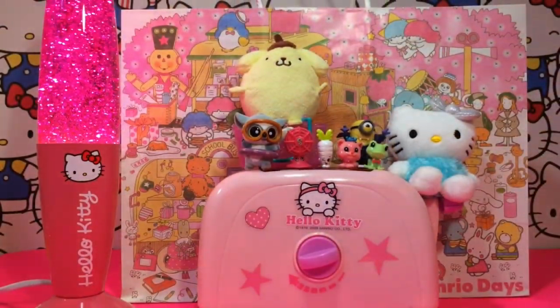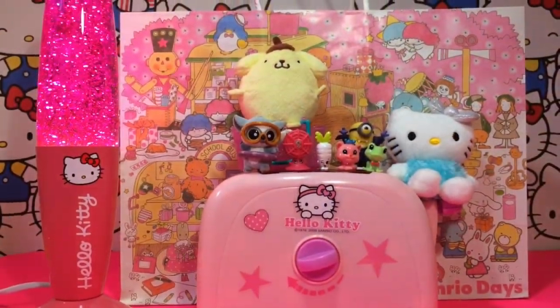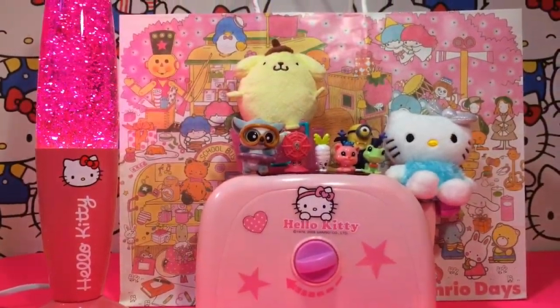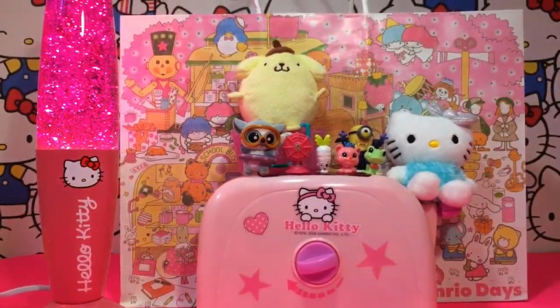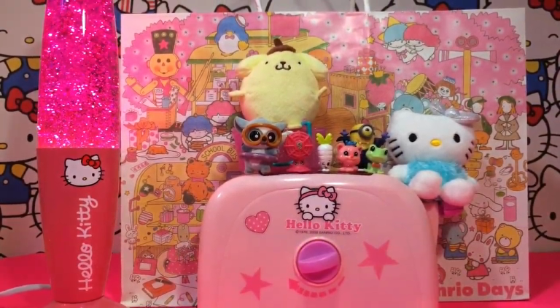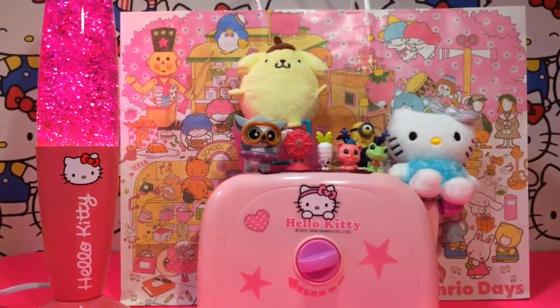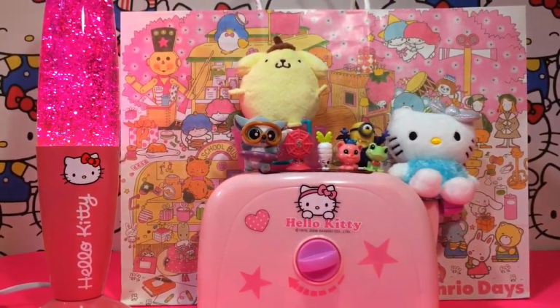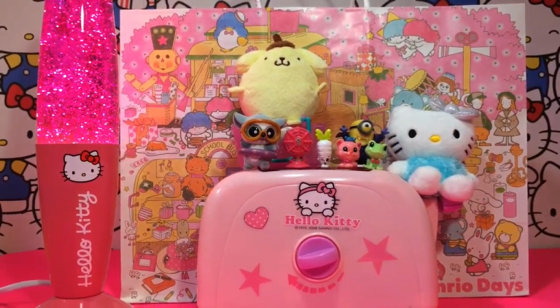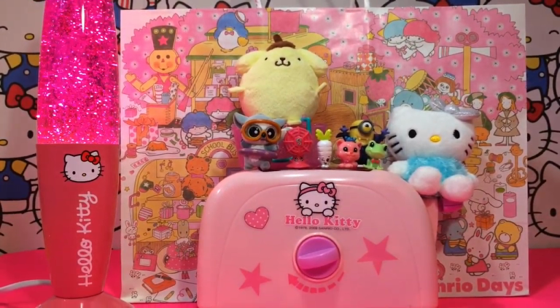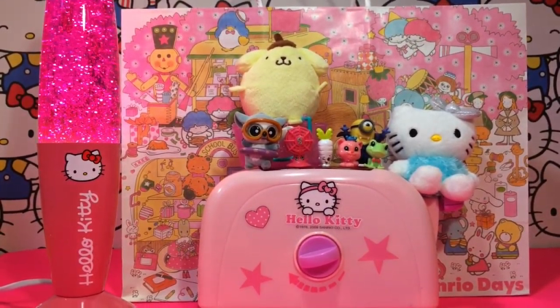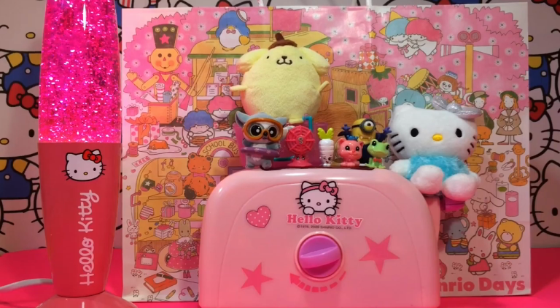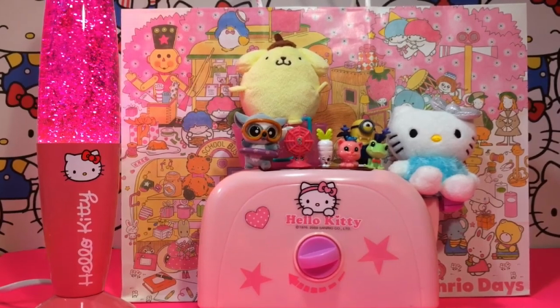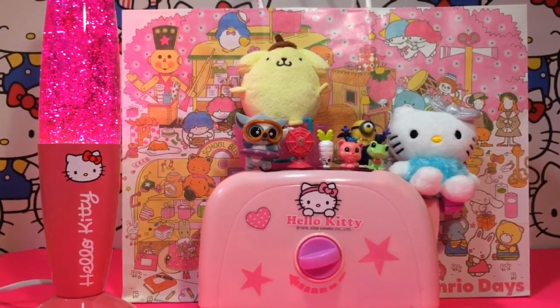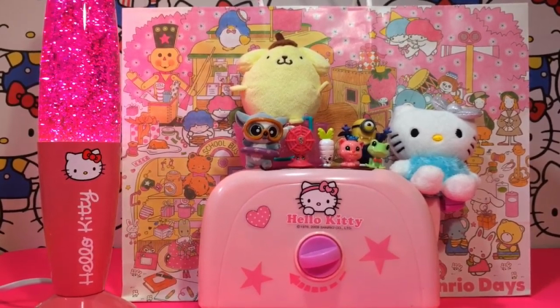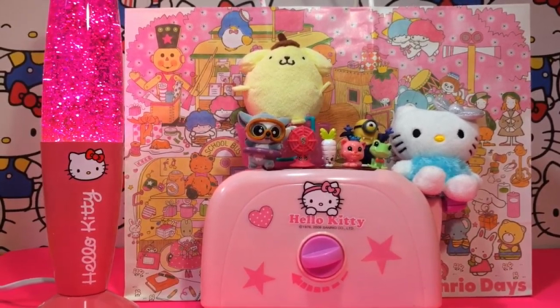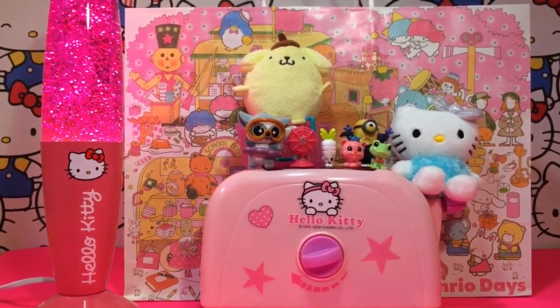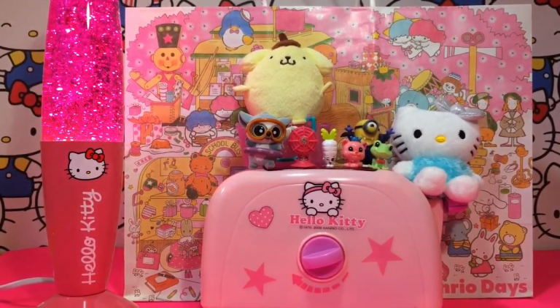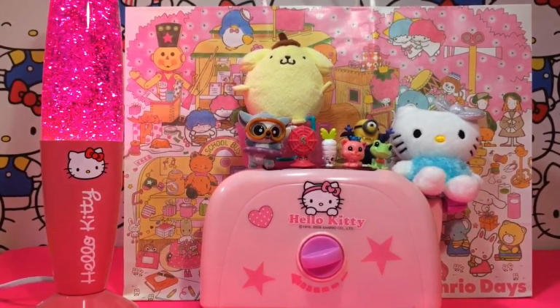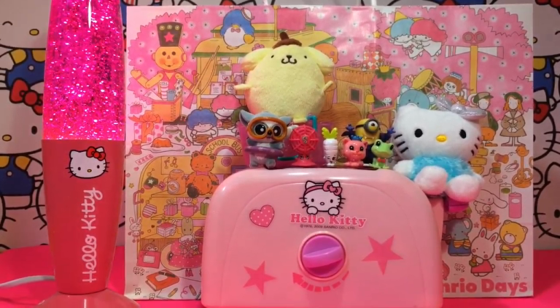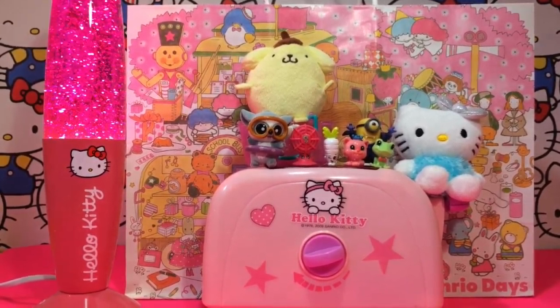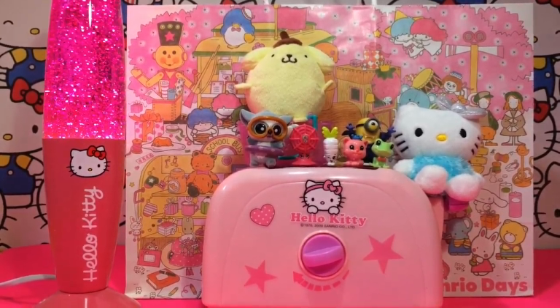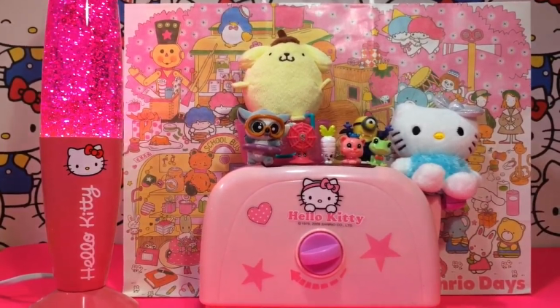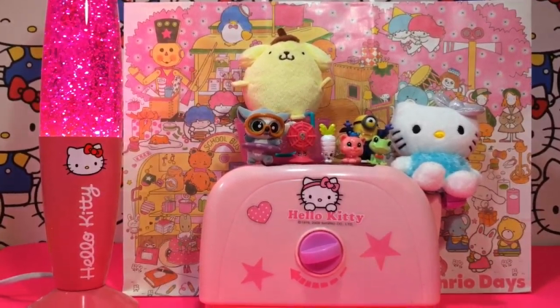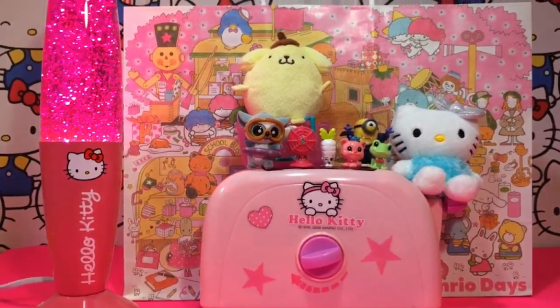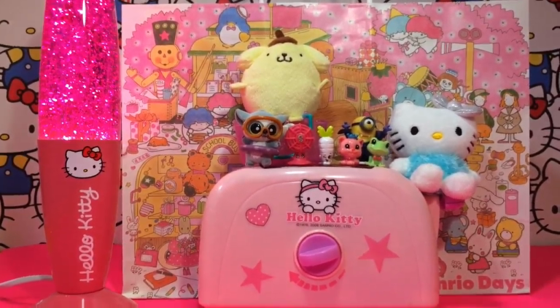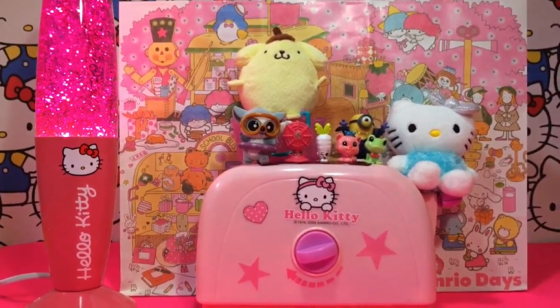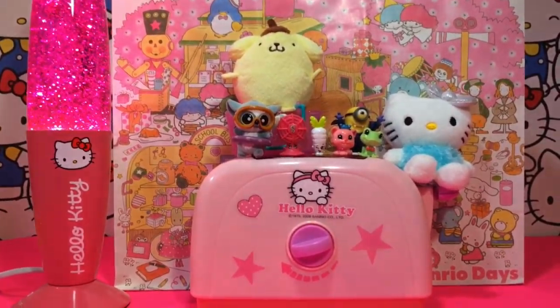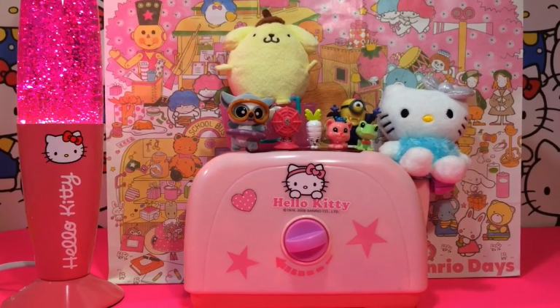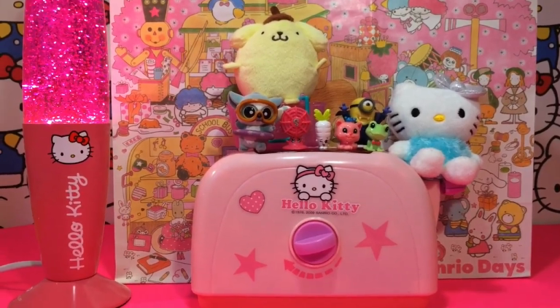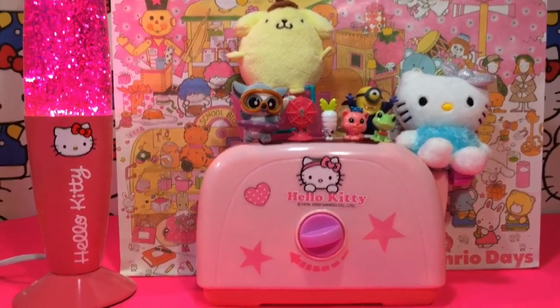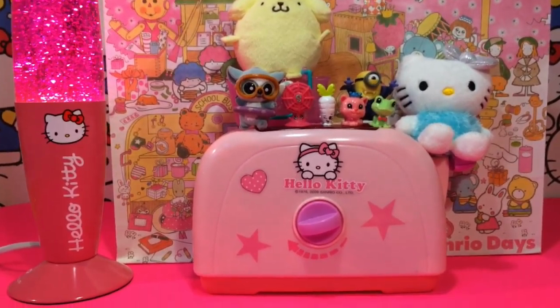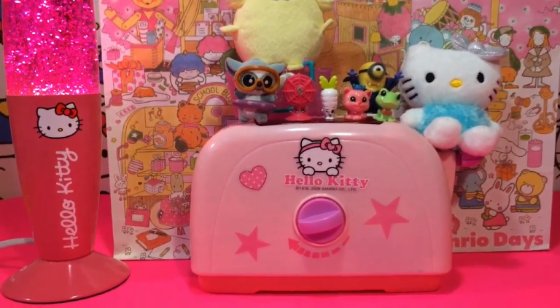Thank you for watching my video! Please support me by subscribing for free and join me for more toy surprises here on my channel. Take it easy, guys!